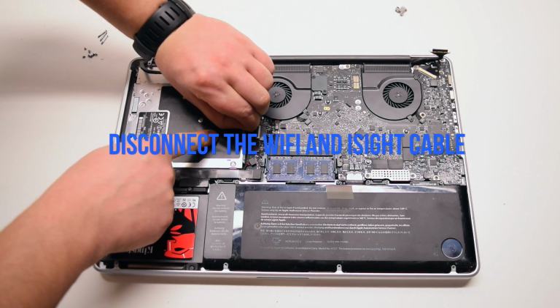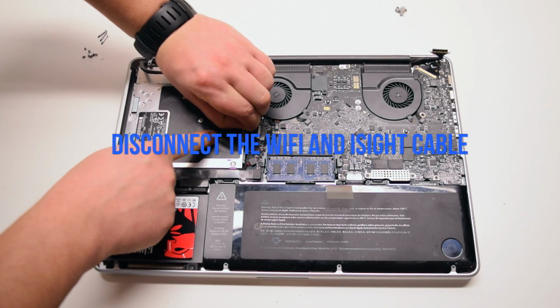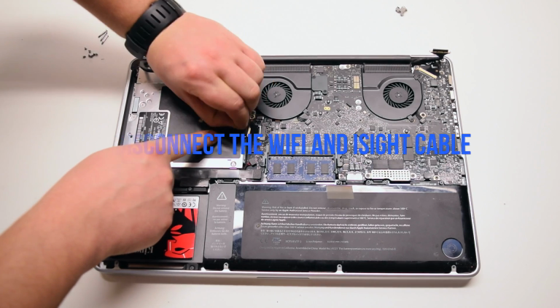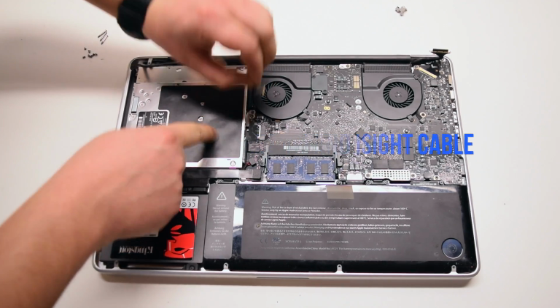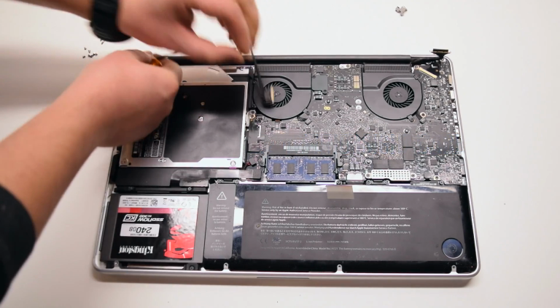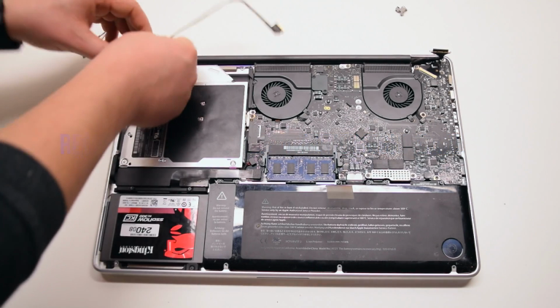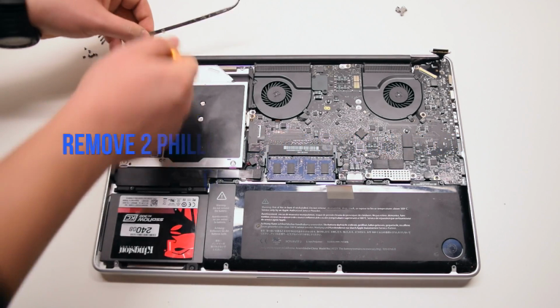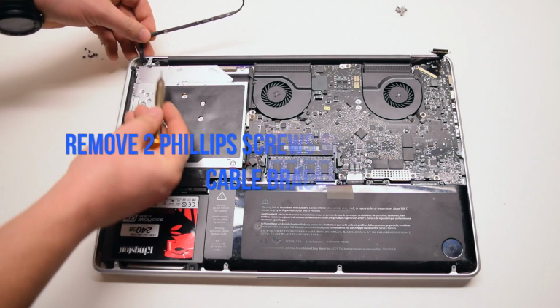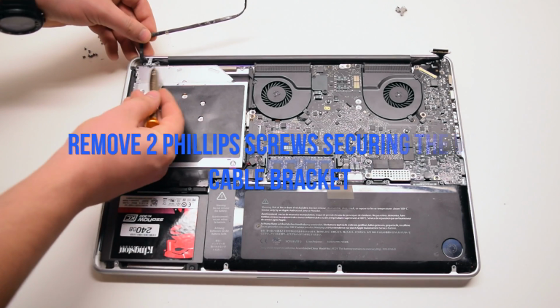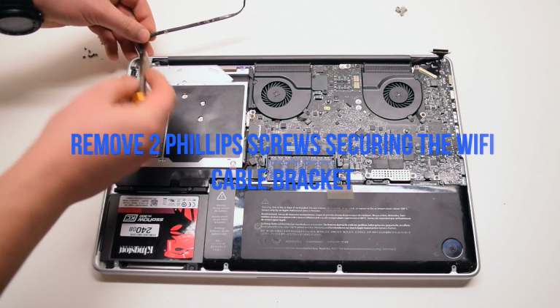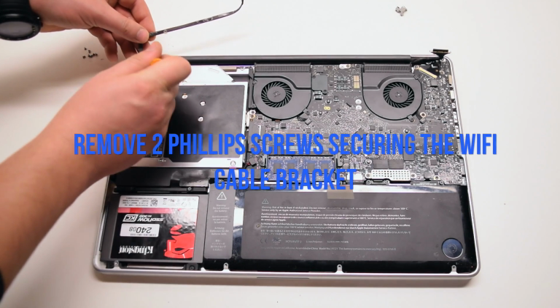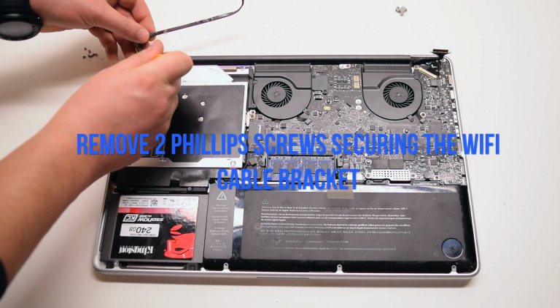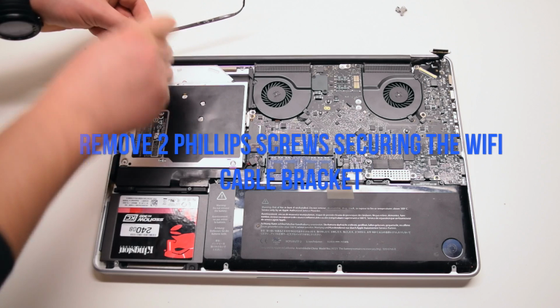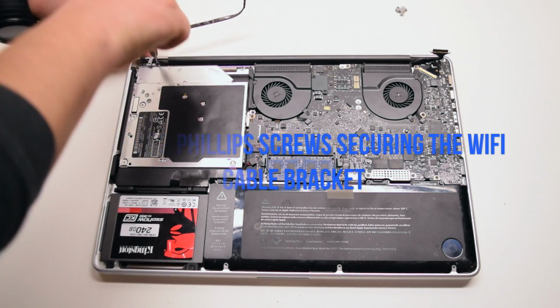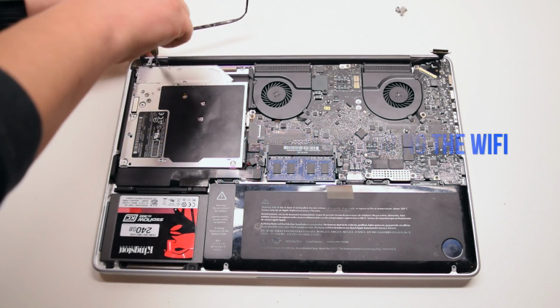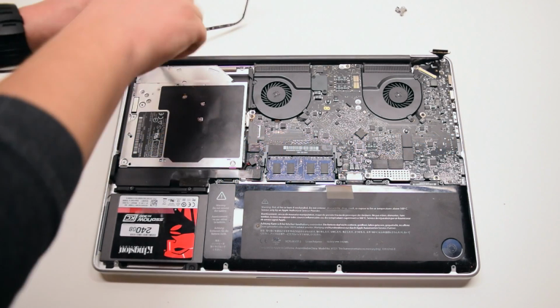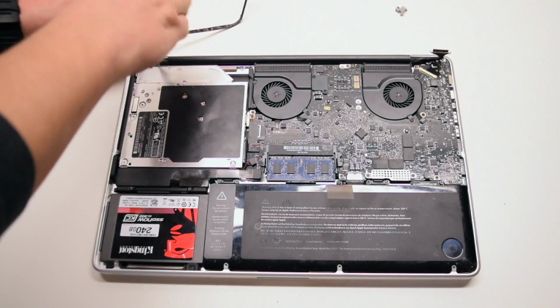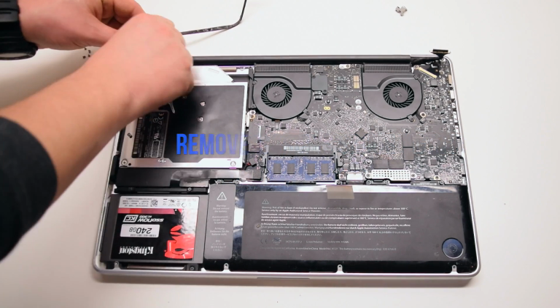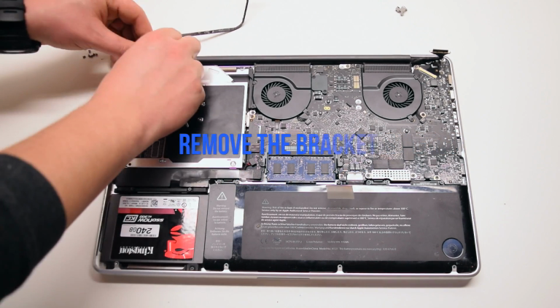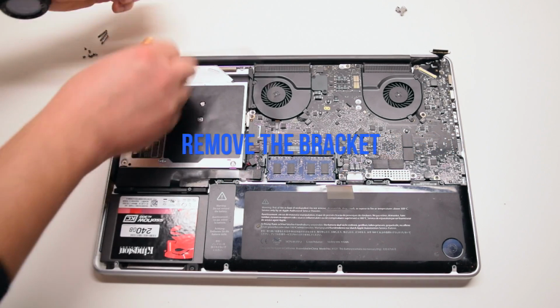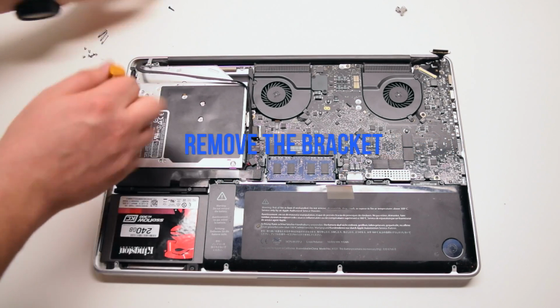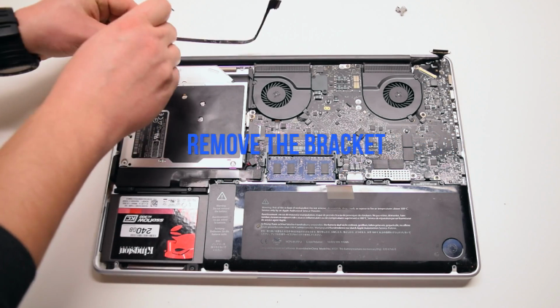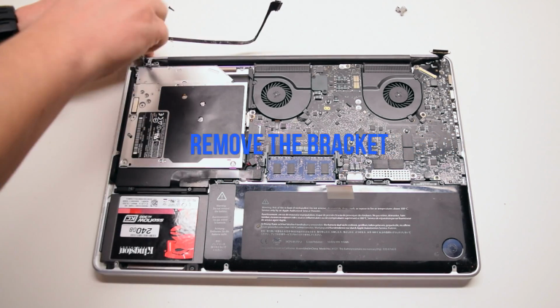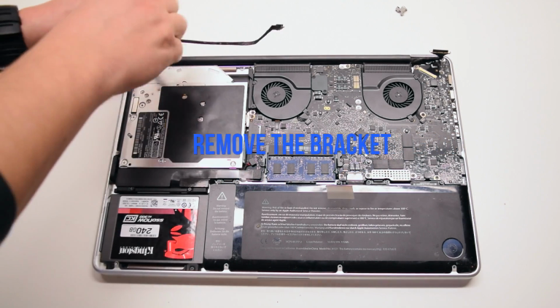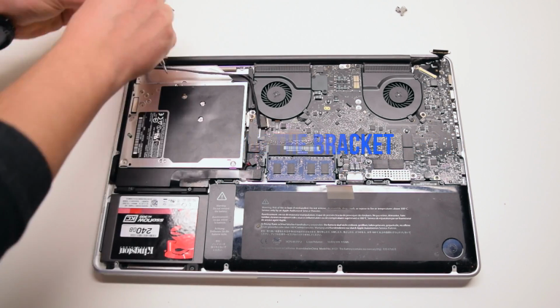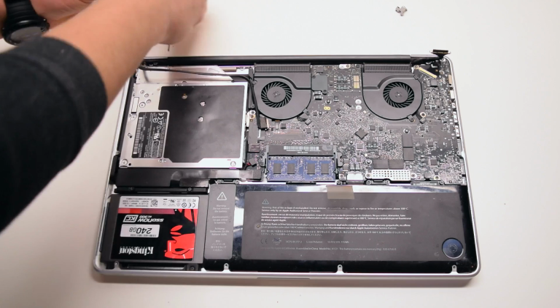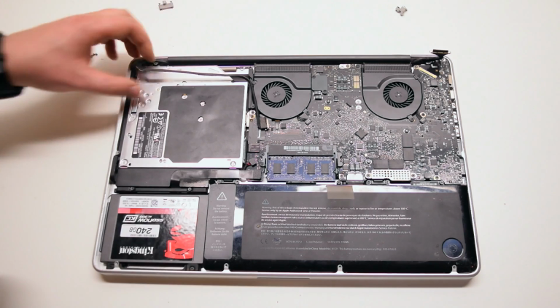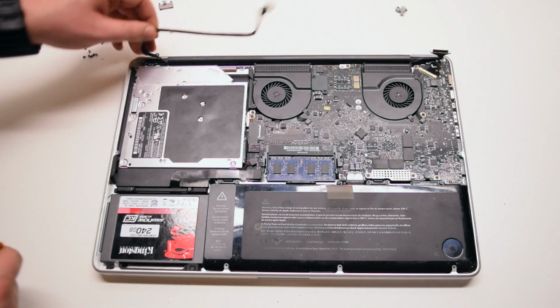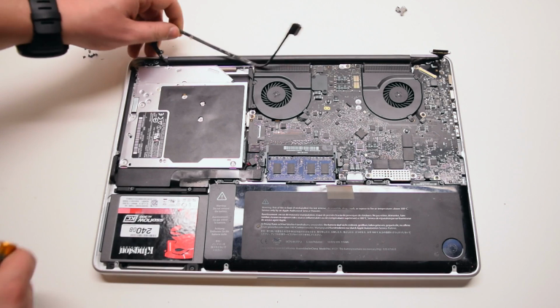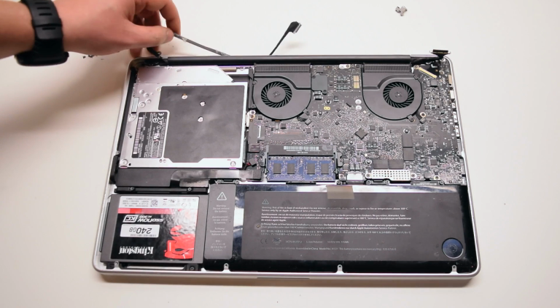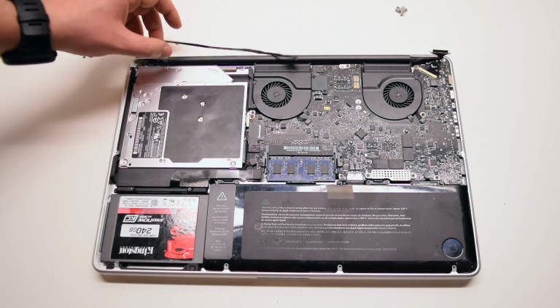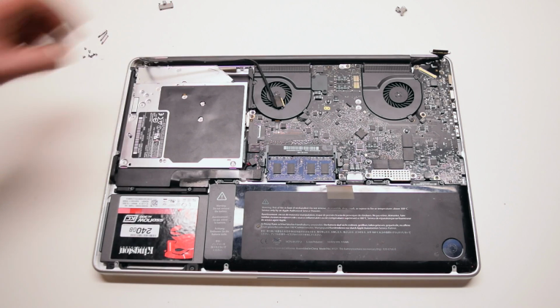Disconnect the Wi-Fi and iSight cable — it's a single cable. Remove the two Phillips head screws that are holding down the bracket, then remove the bracket.